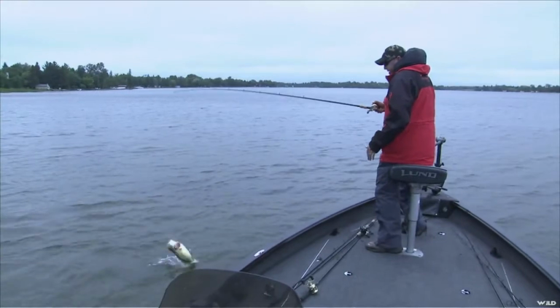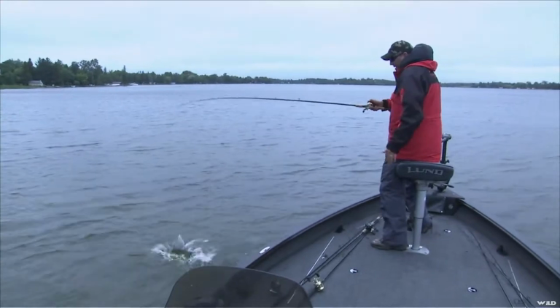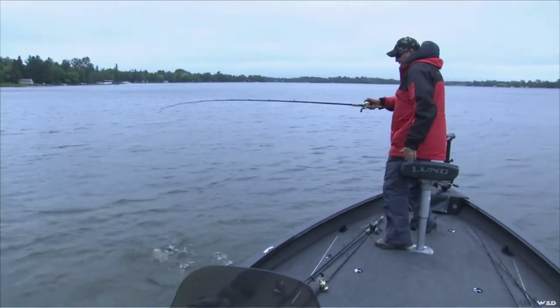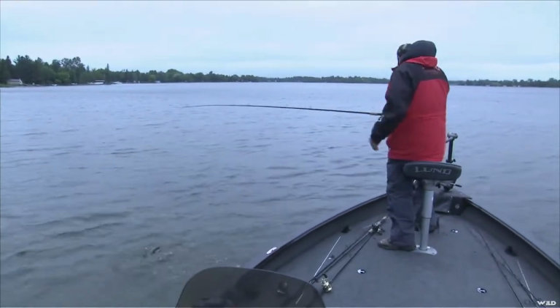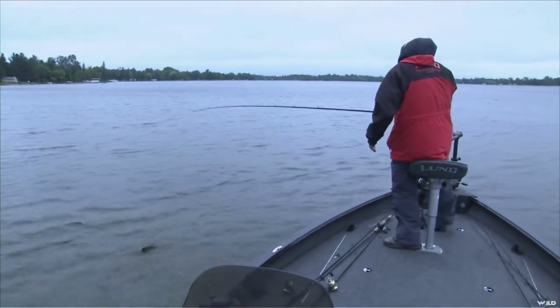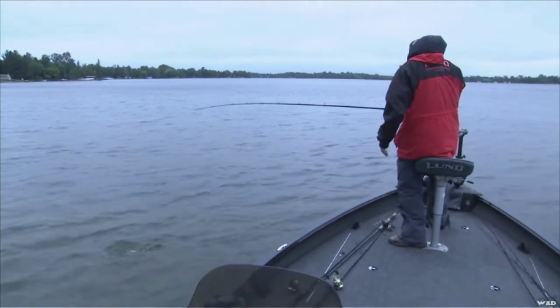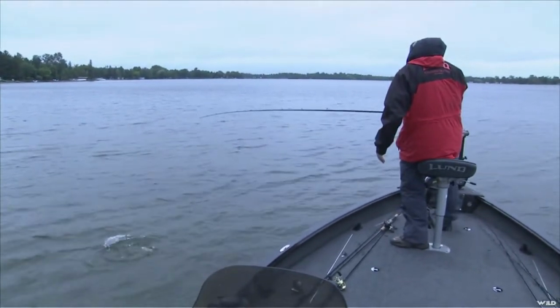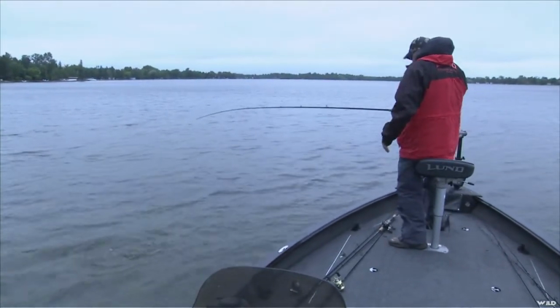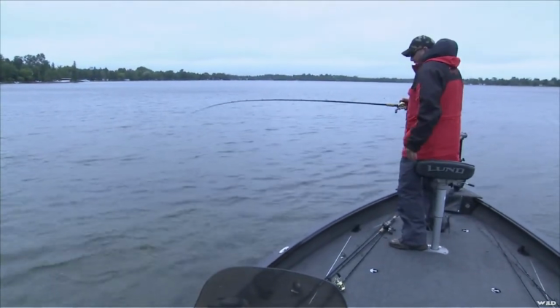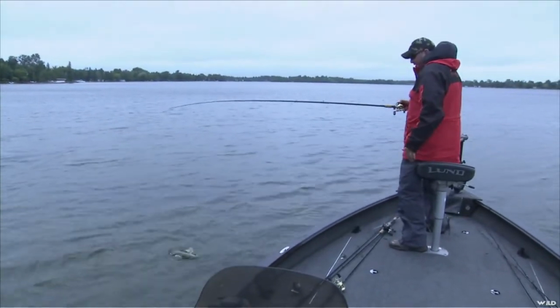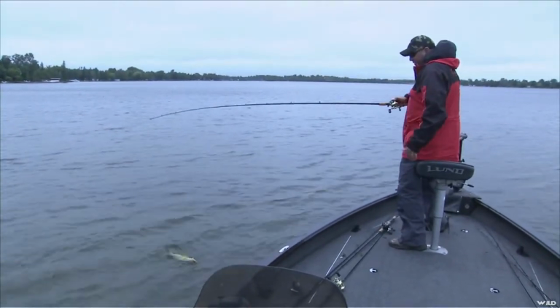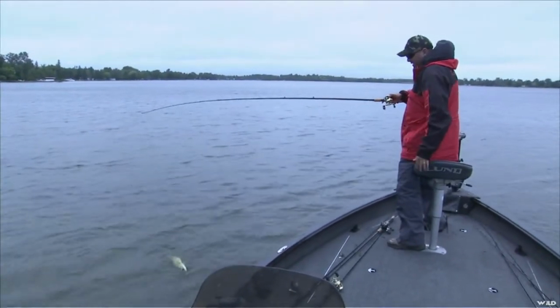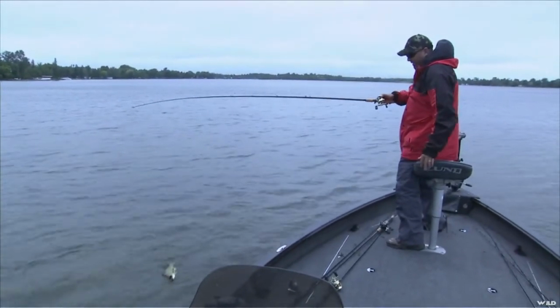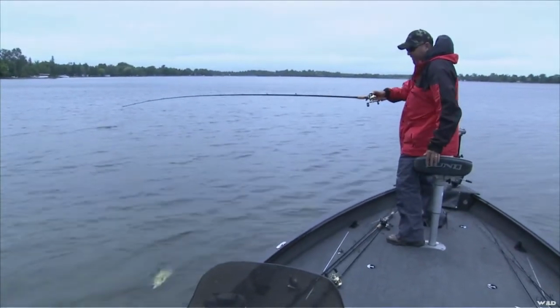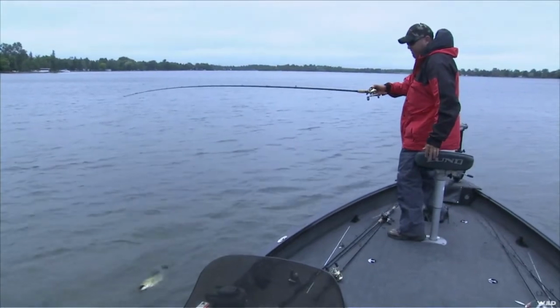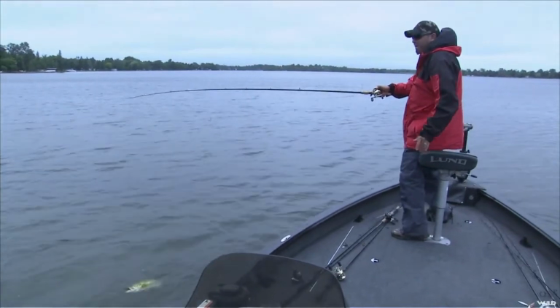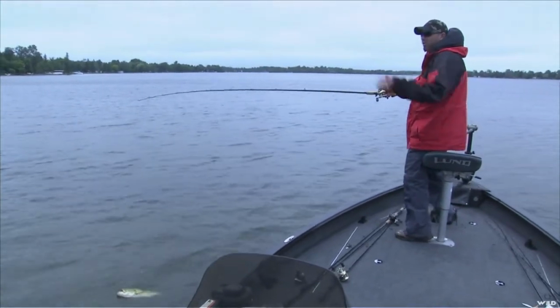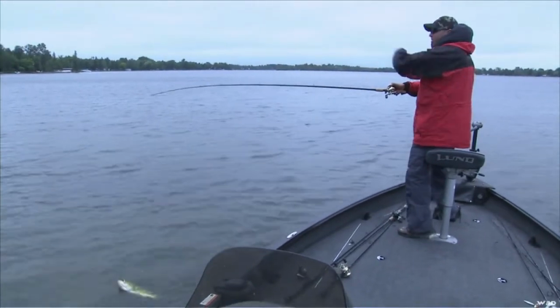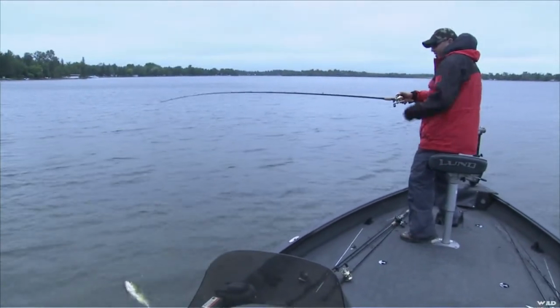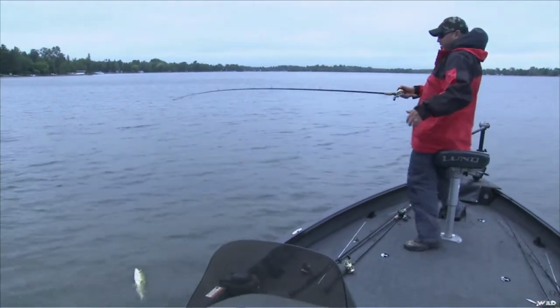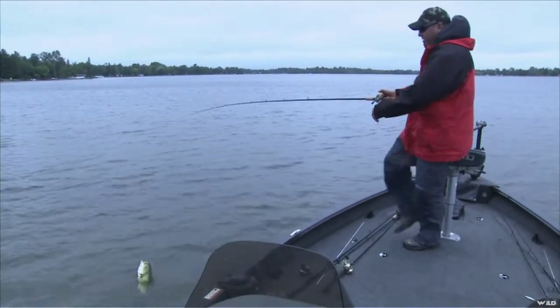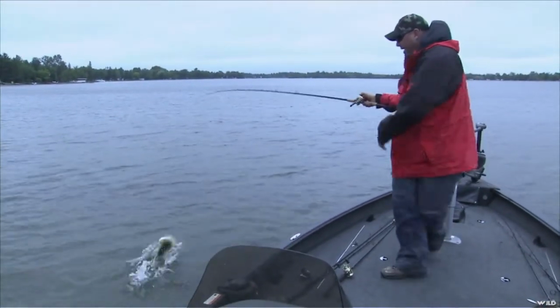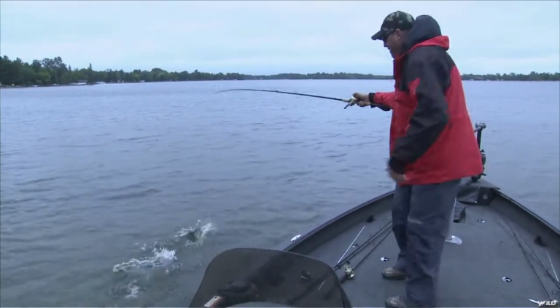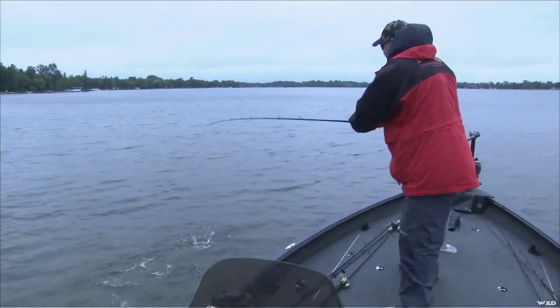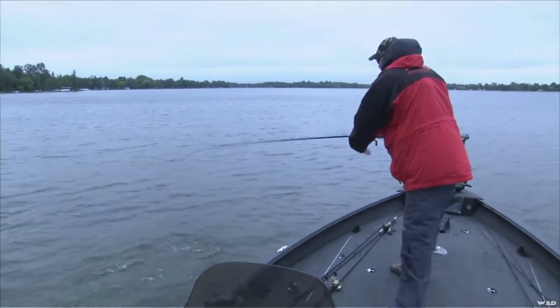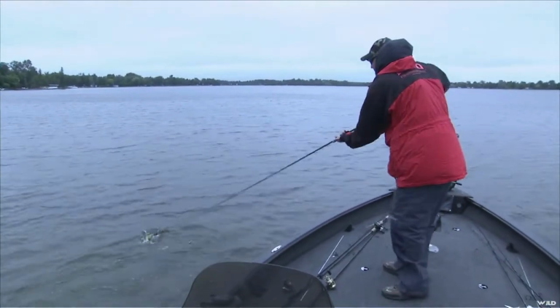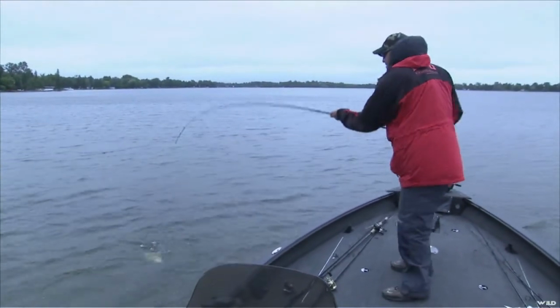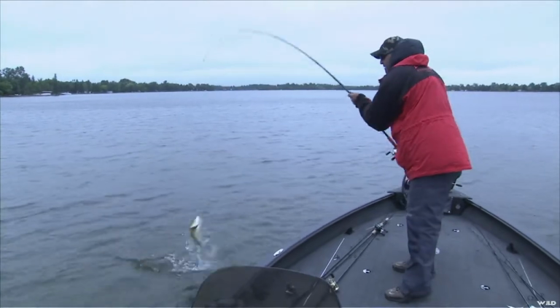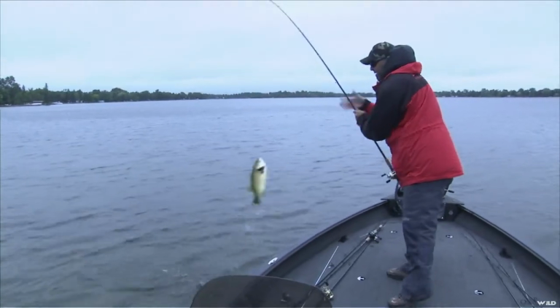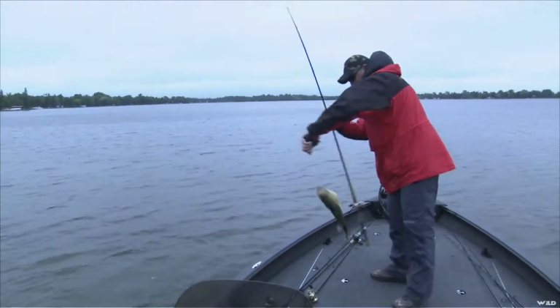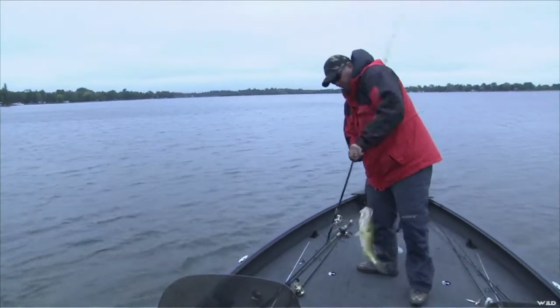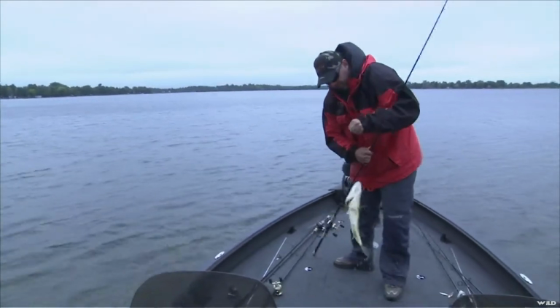I picked up a creature bait and rigged it a little differently — rigged it like a swimbait so I could just swim it through here because things weren't happening. And this guy just gorfed on it.